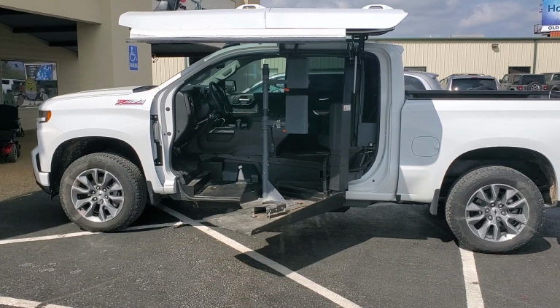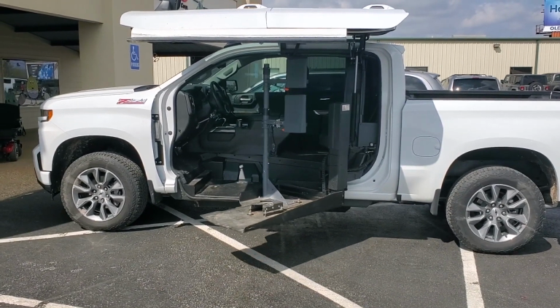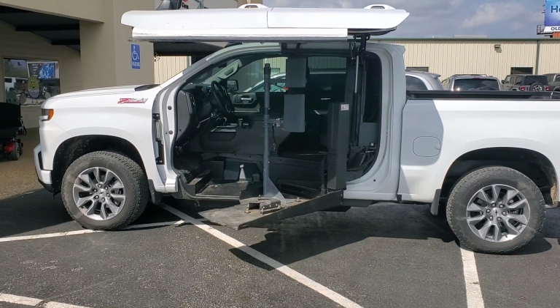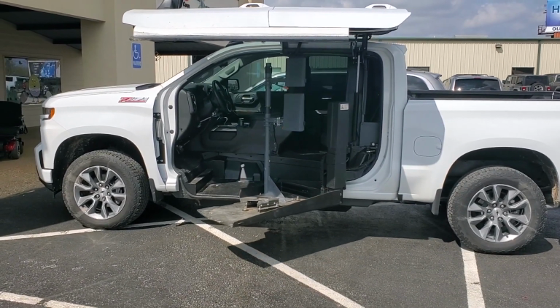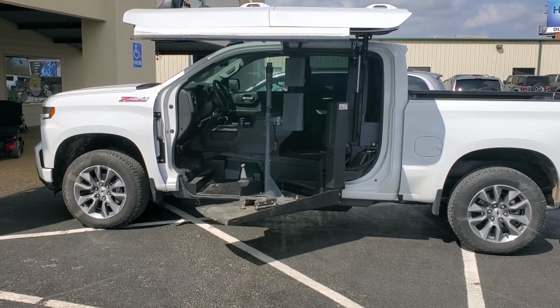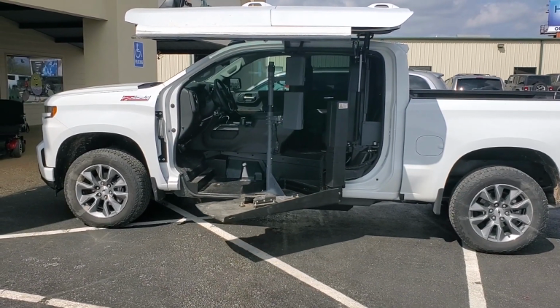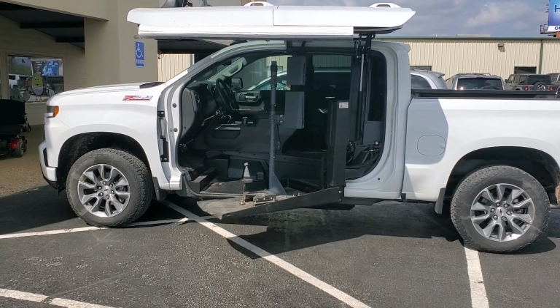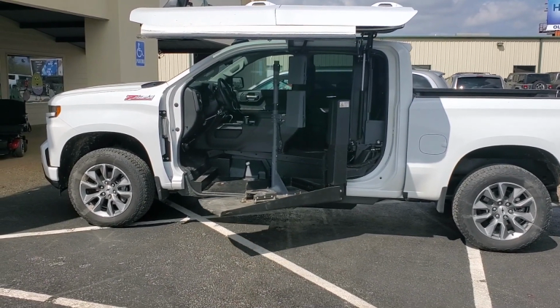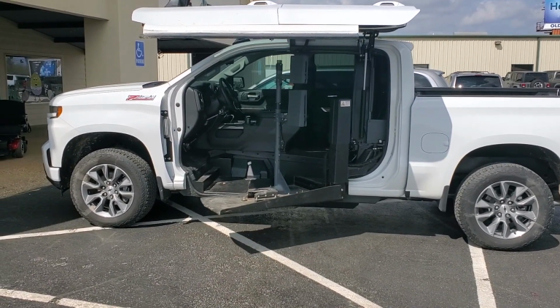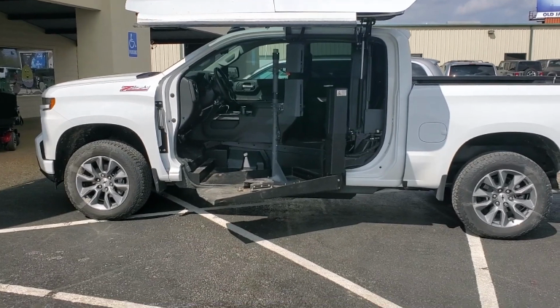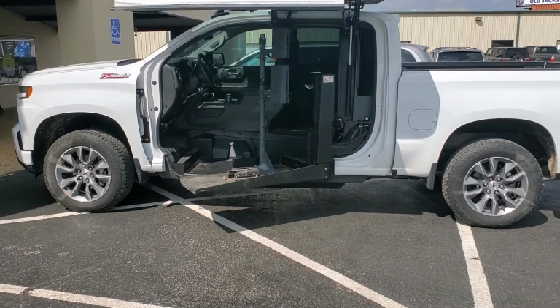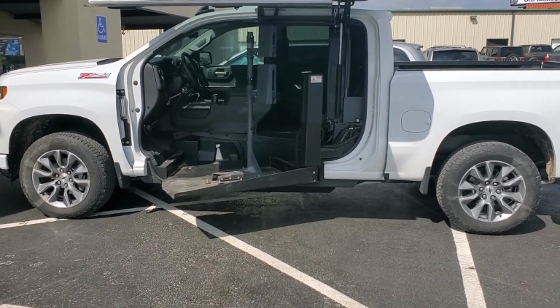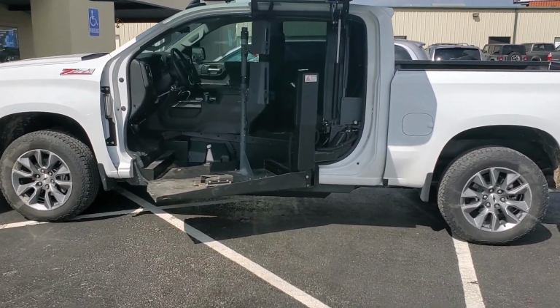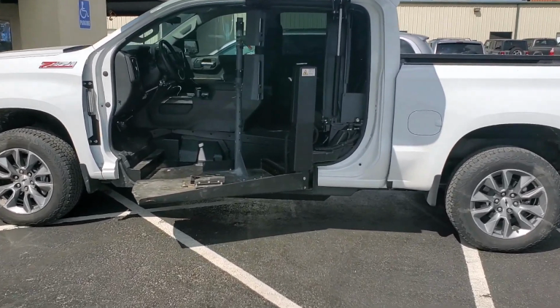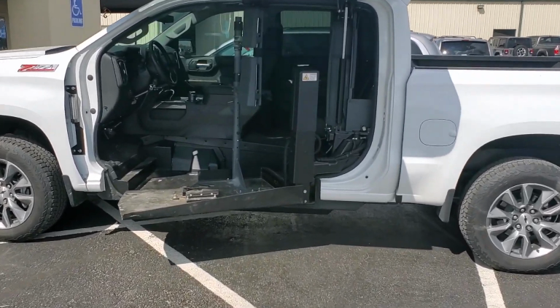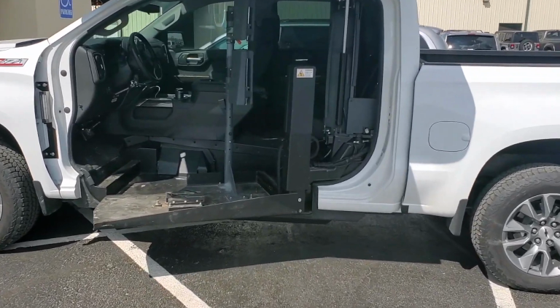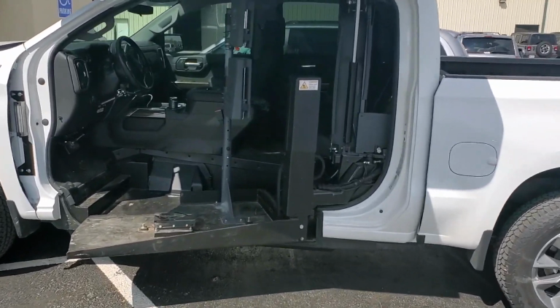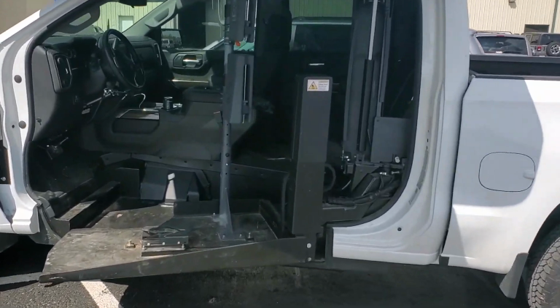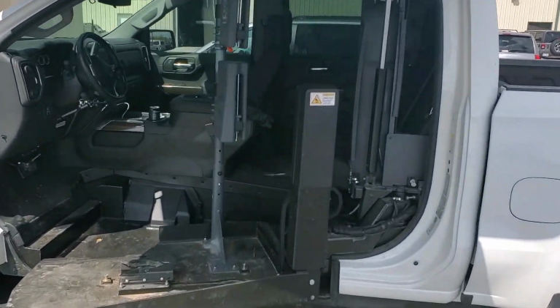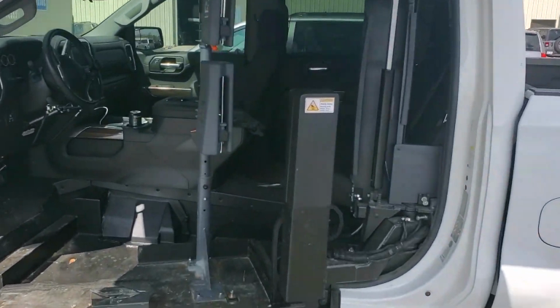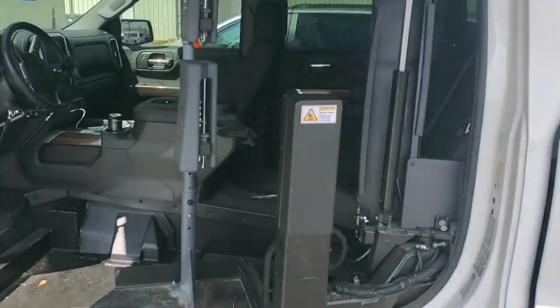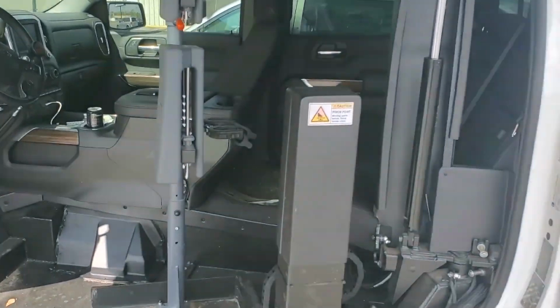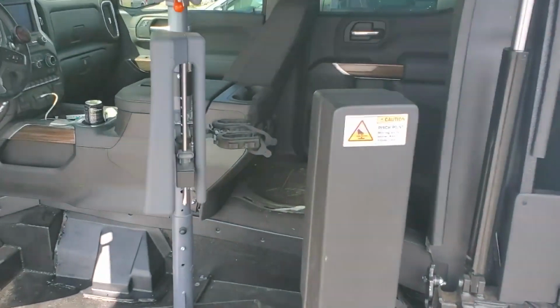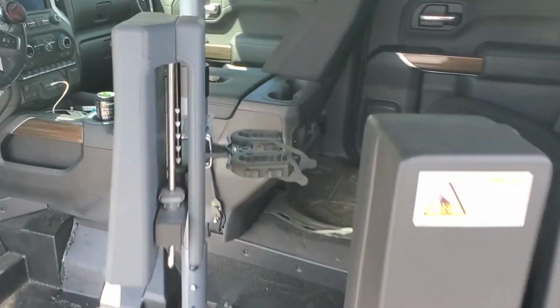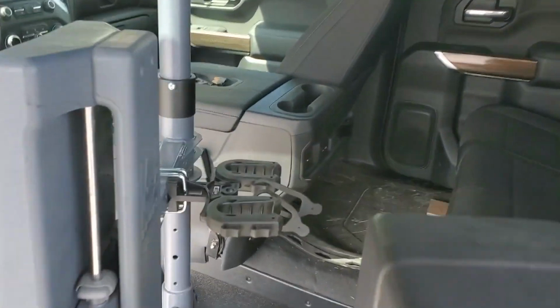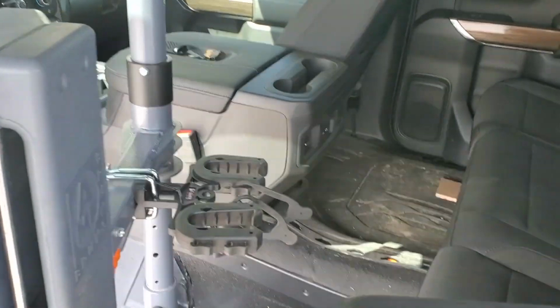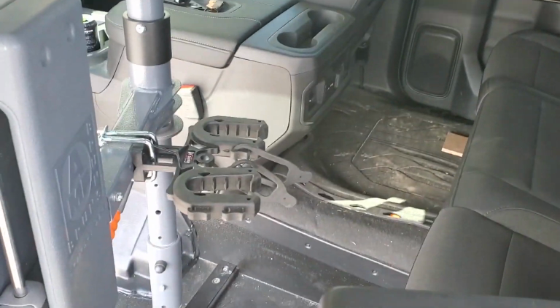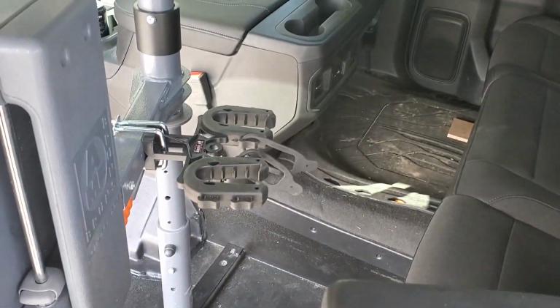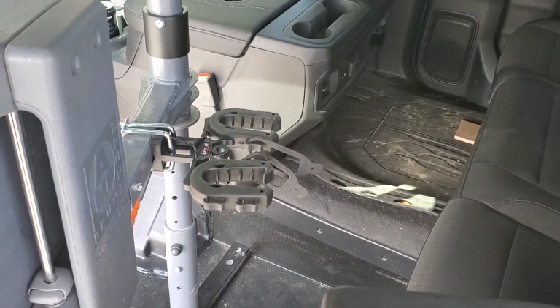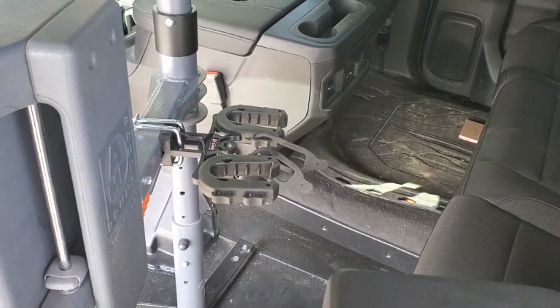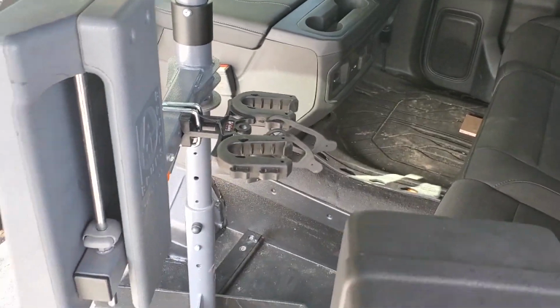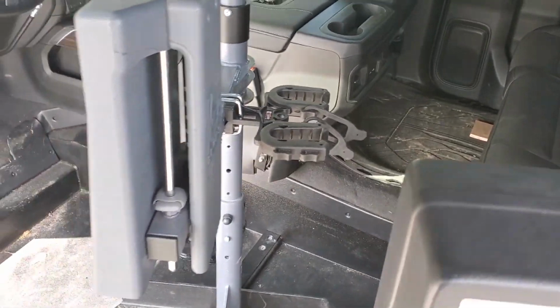This particular individual has actually mounted a gun rack to the back of his setup. You can see it right there — got the gun rack mounted on the back of it.